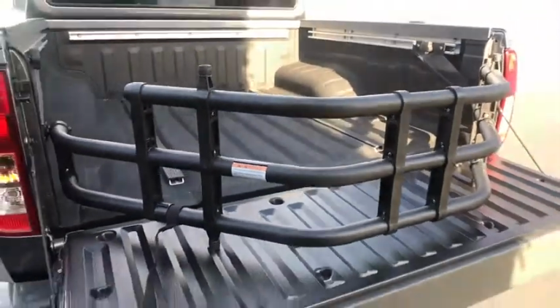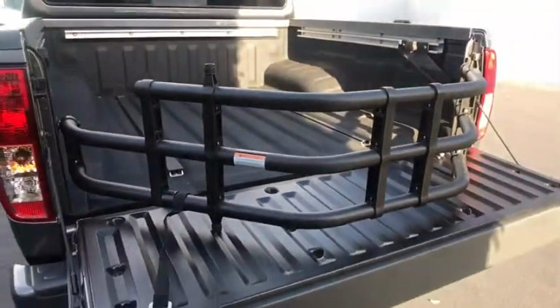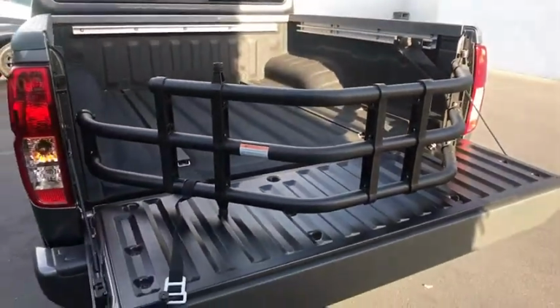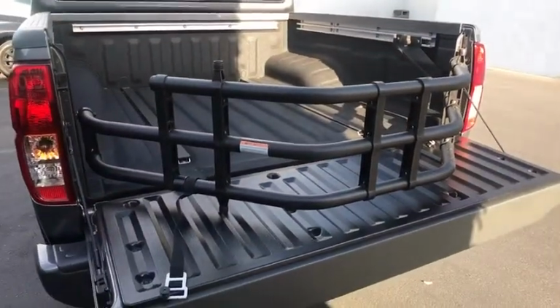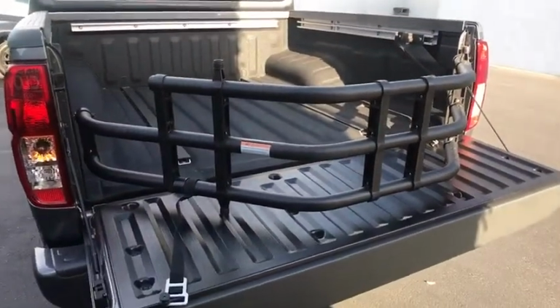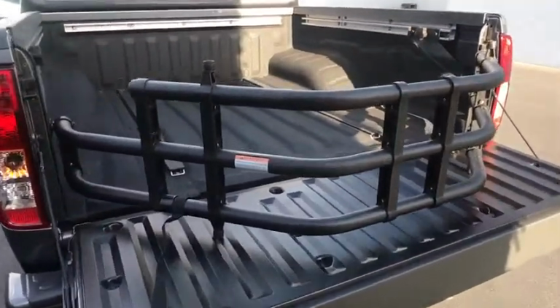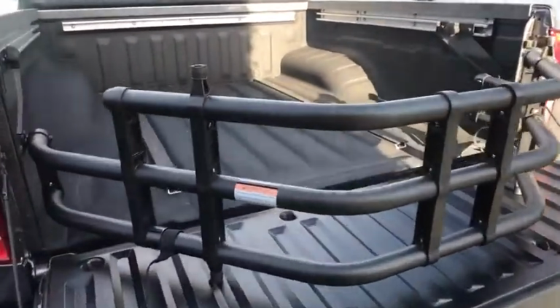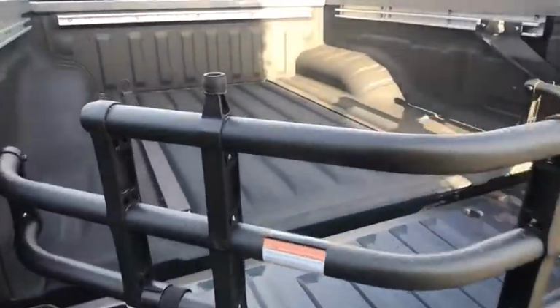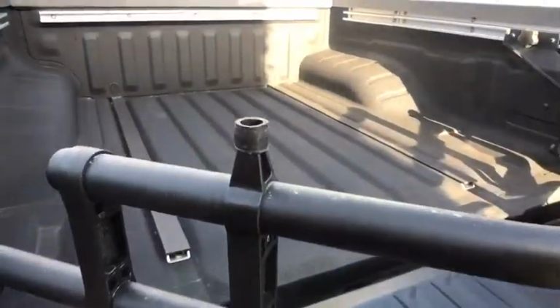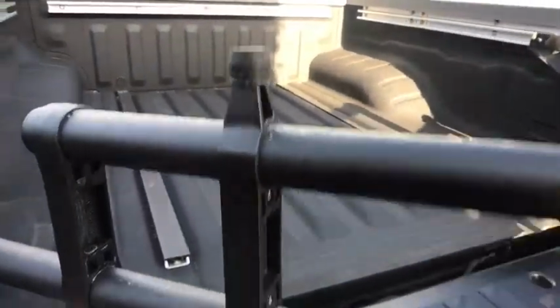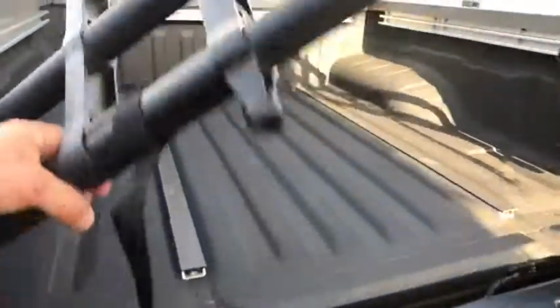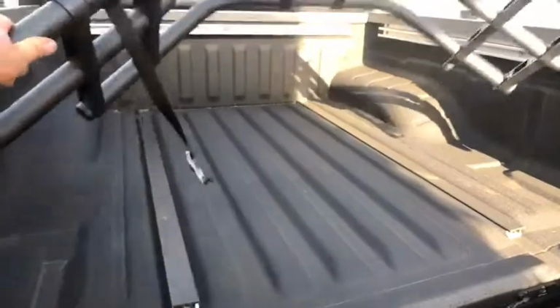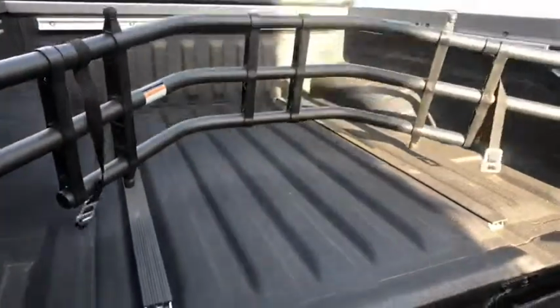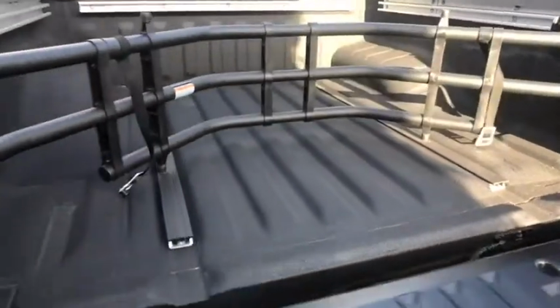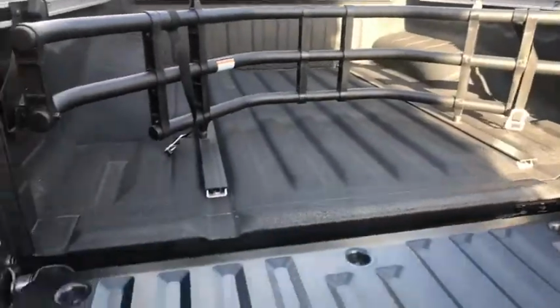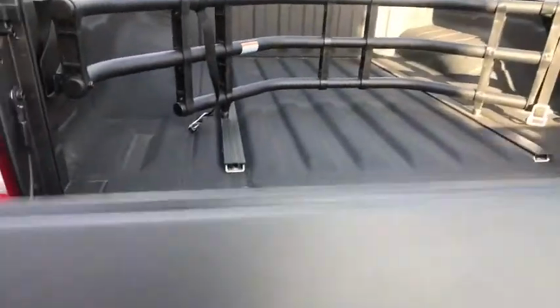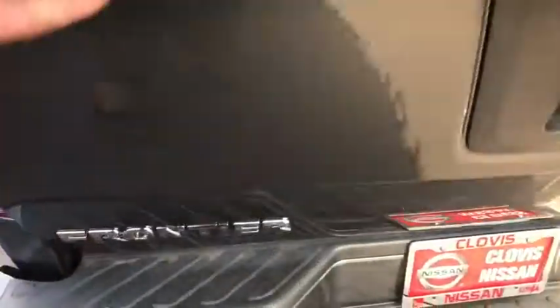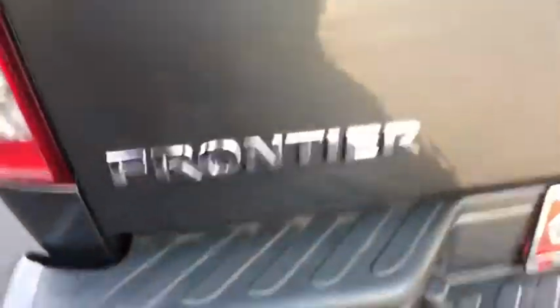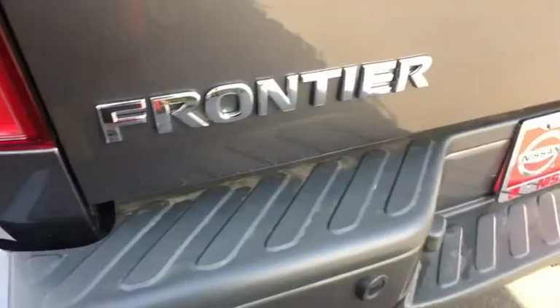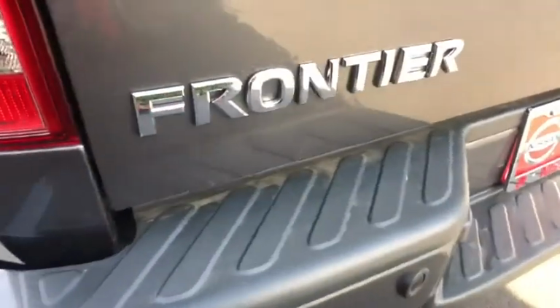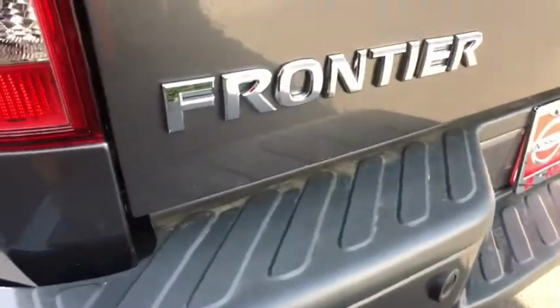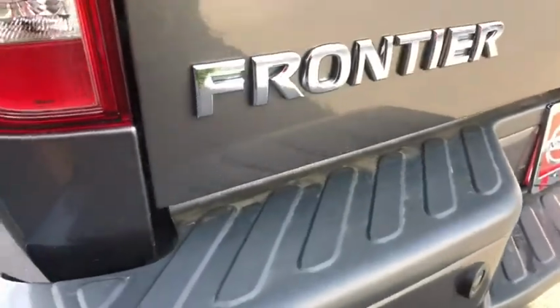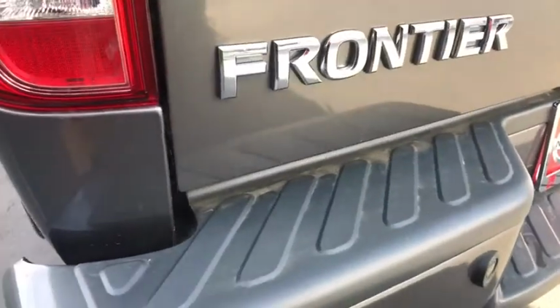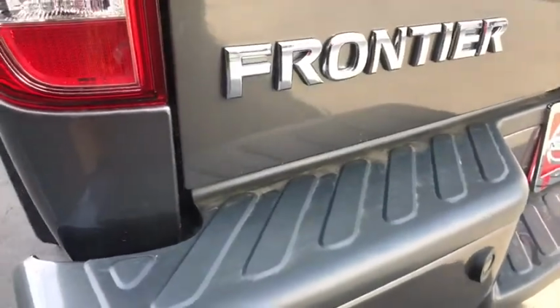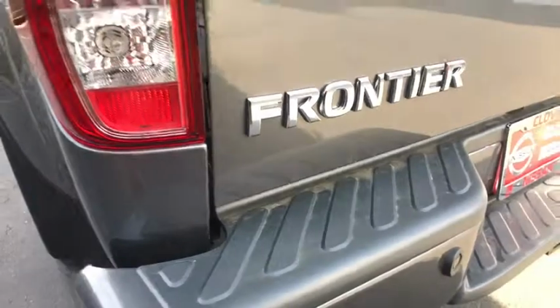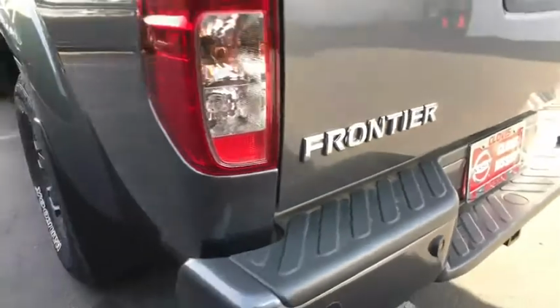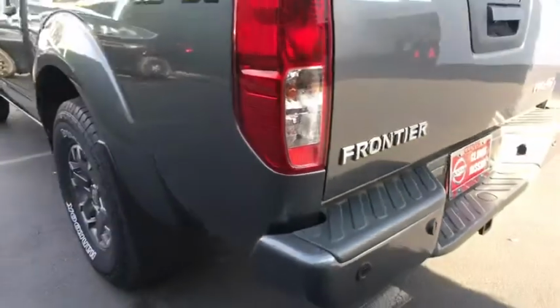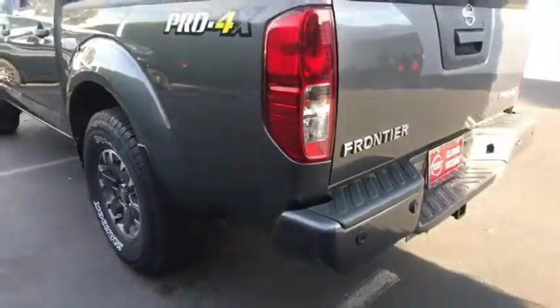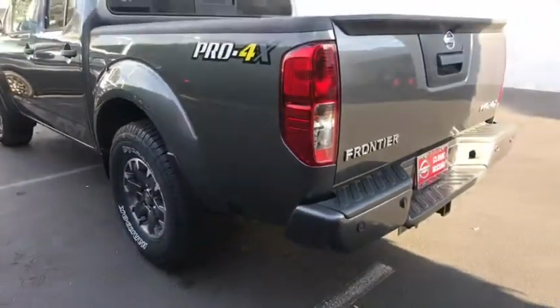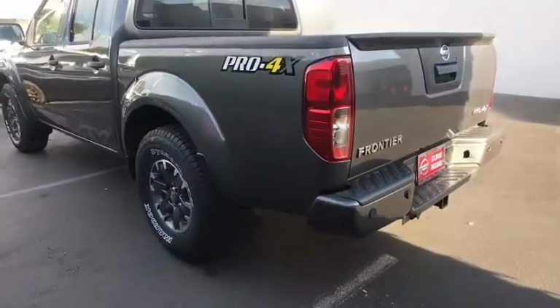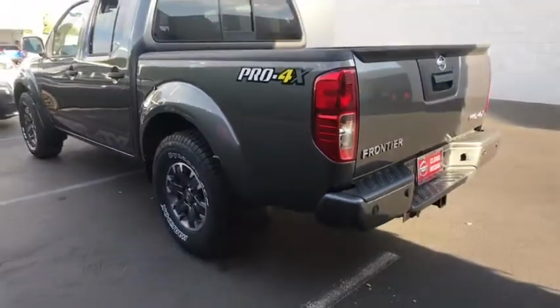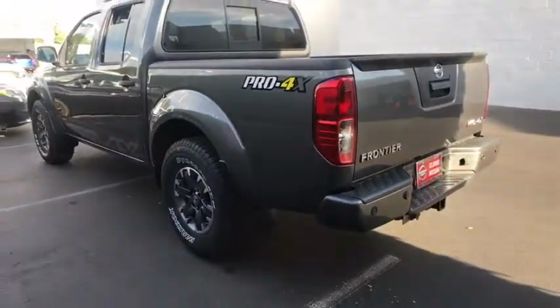Four-wheel disc brakes, ABS four-wheel, four-wheel drive, aluminum wheels, cruise control, premium sound system, auto-off headlights, AM-FM stereo radio, power windows, bucket seats.